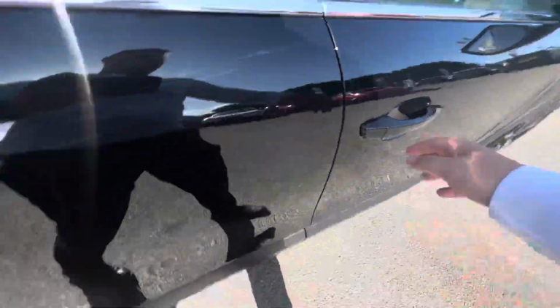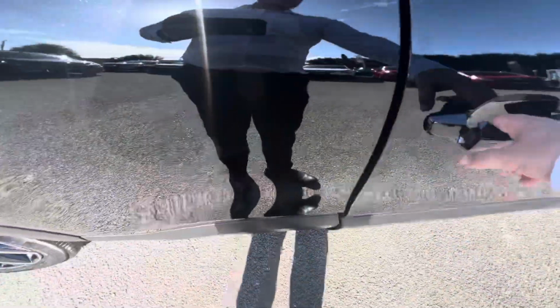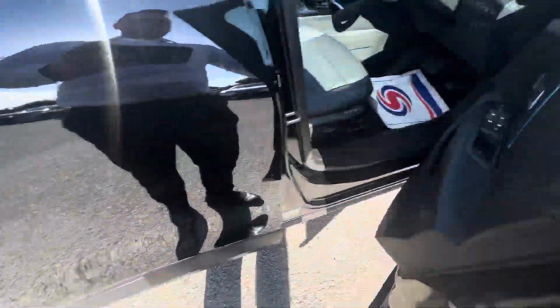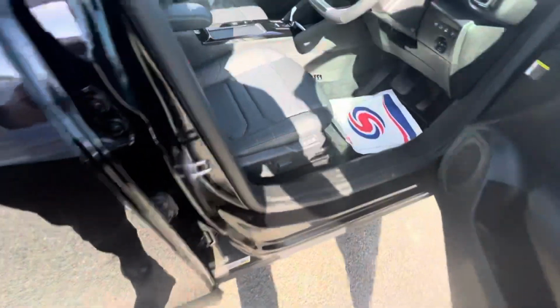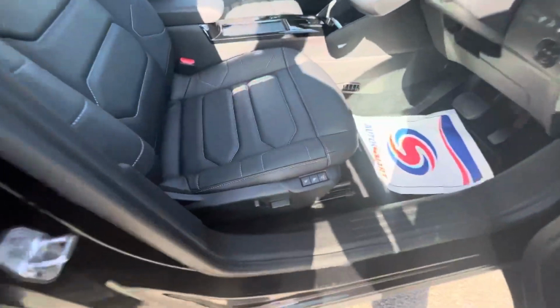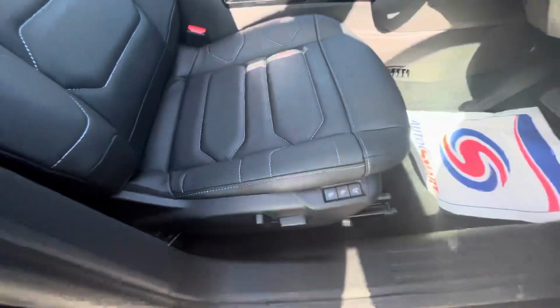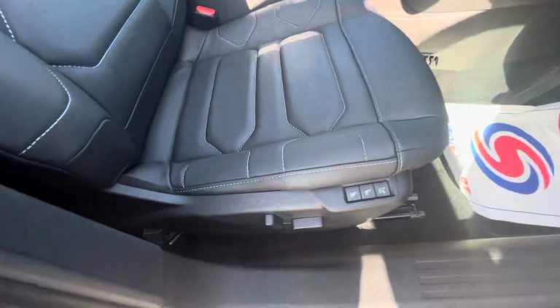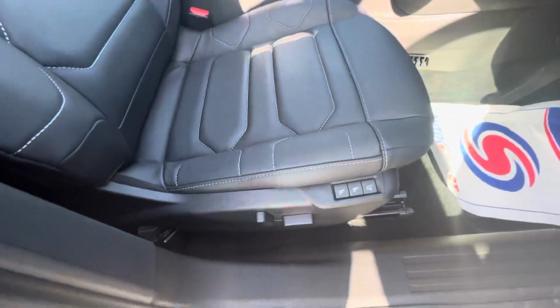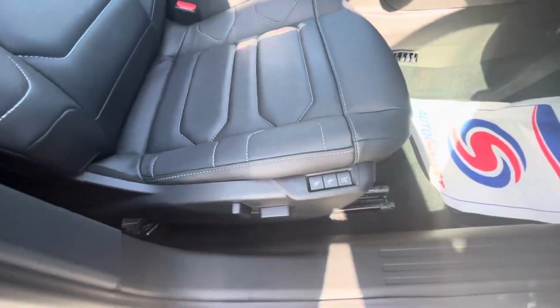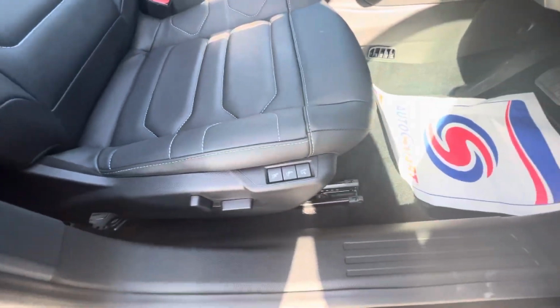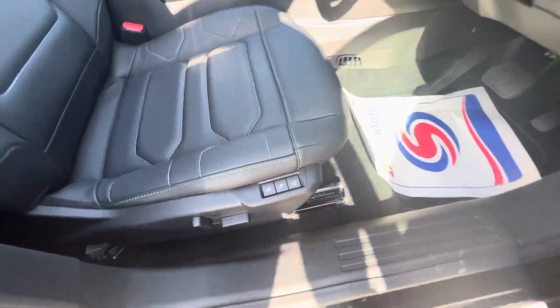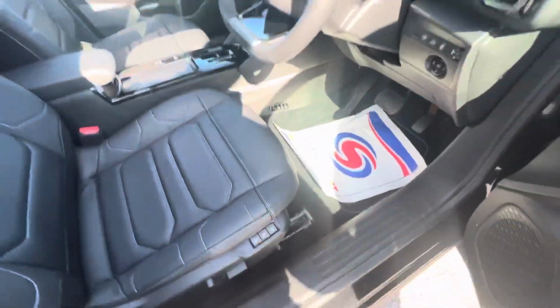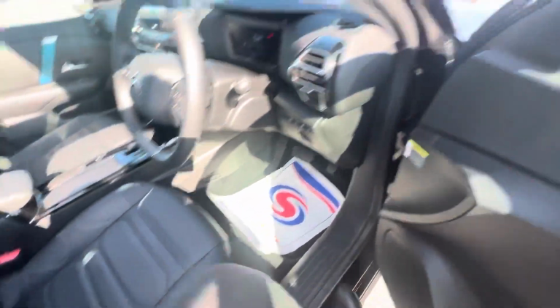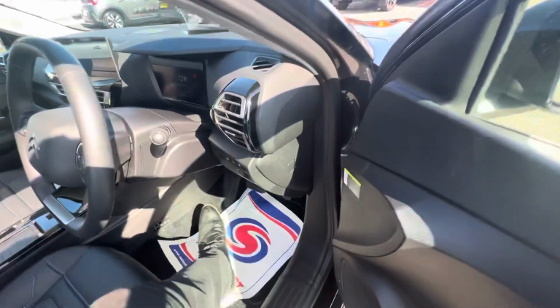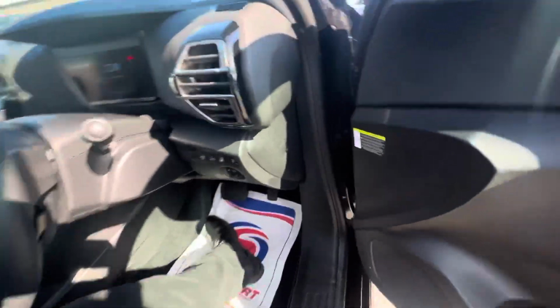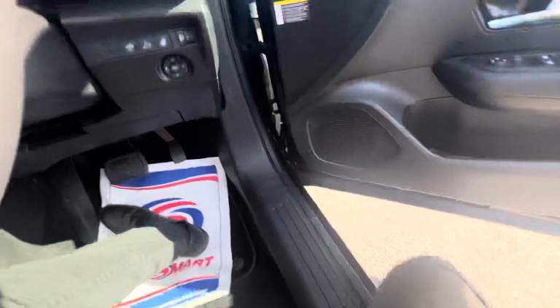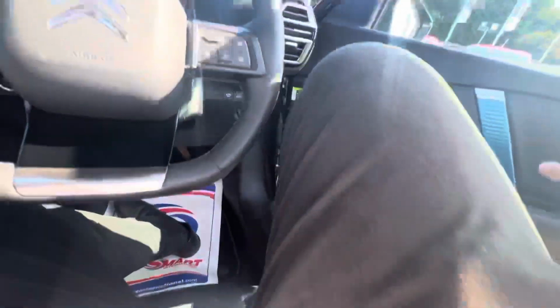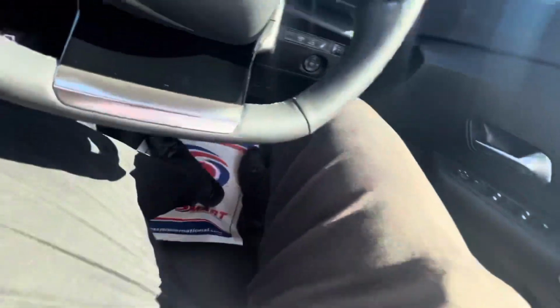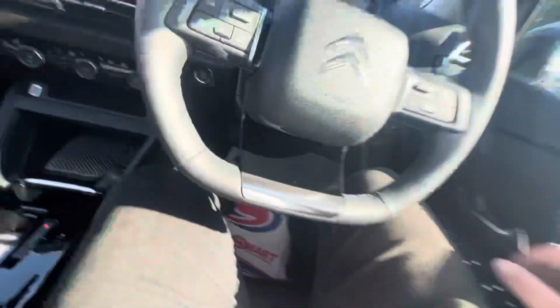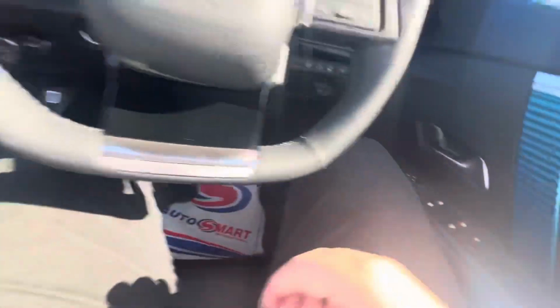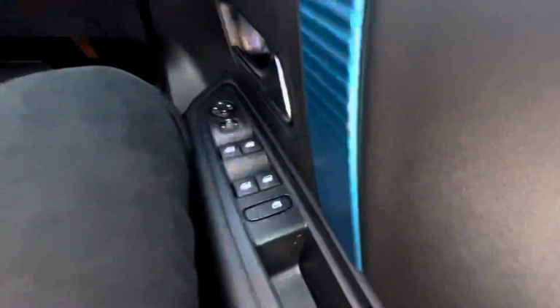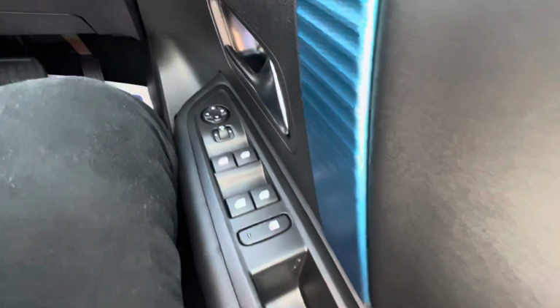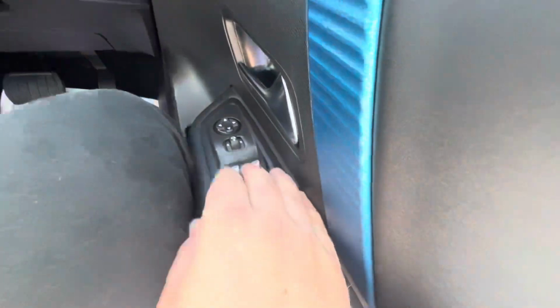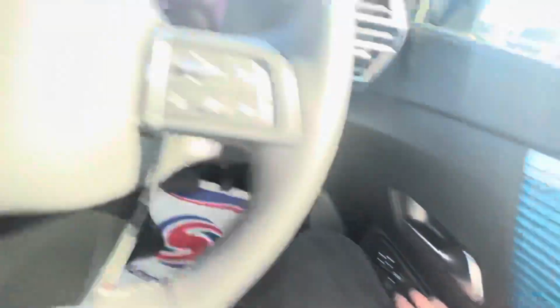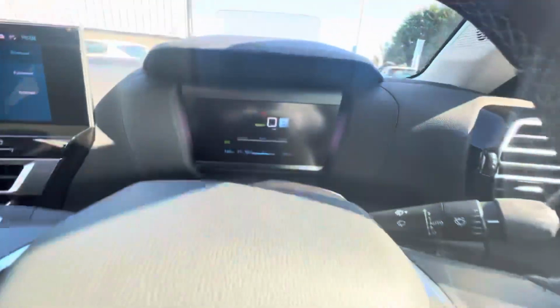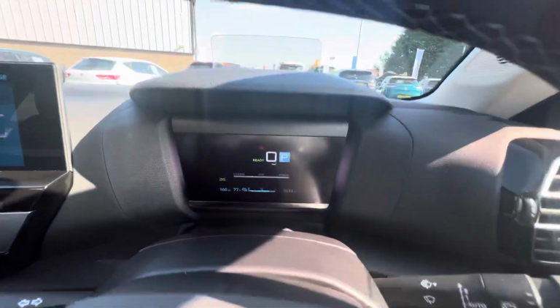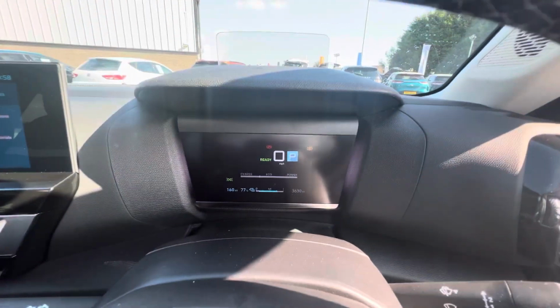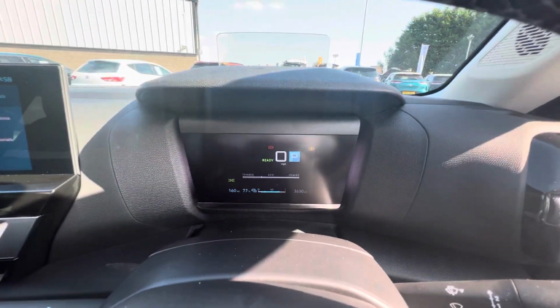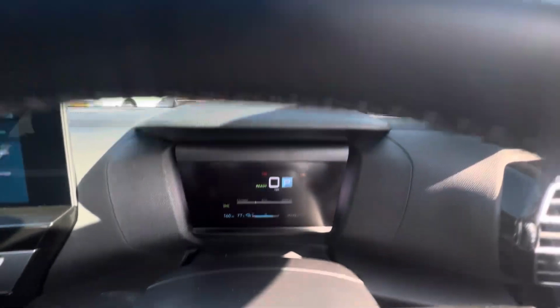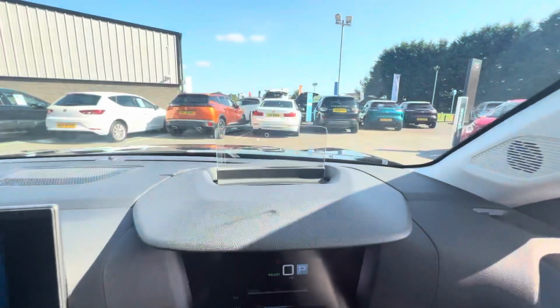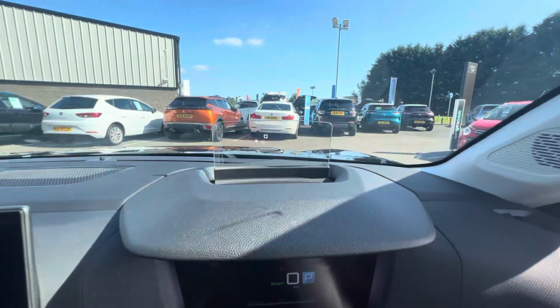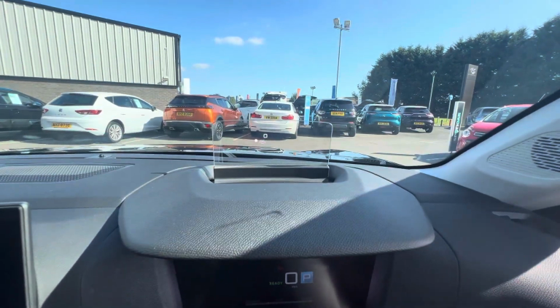Coming onto the driver side, you'll notice the front two seats are both electrically operated and also have massage seats as well. Electric windows here on the side, your digital speed display at the top along with a head-up display.